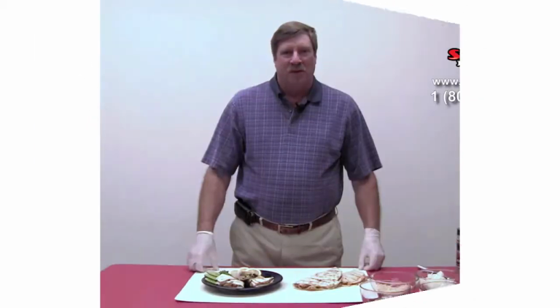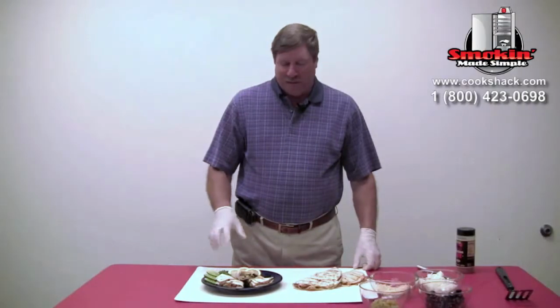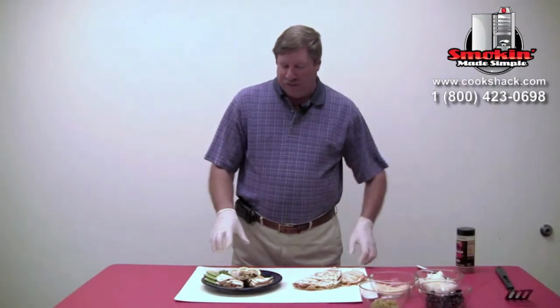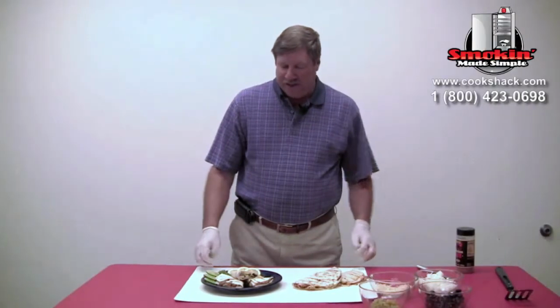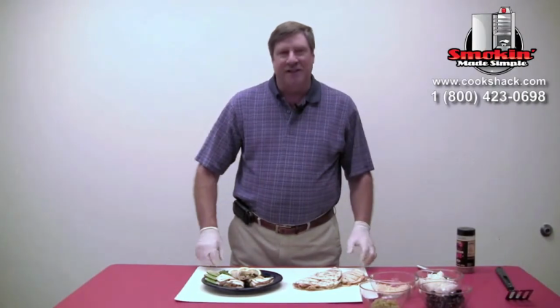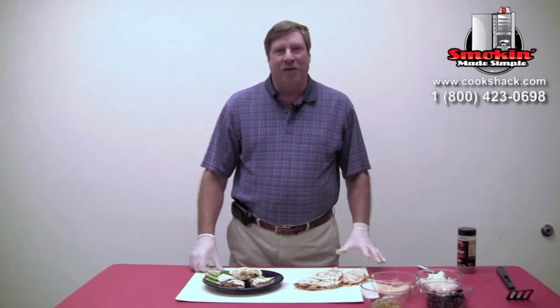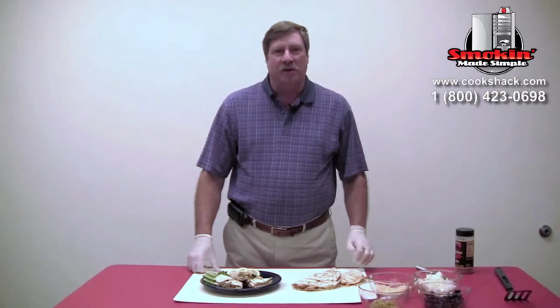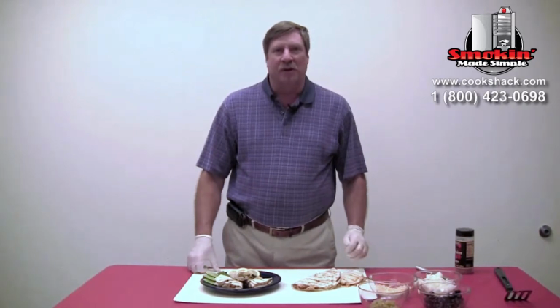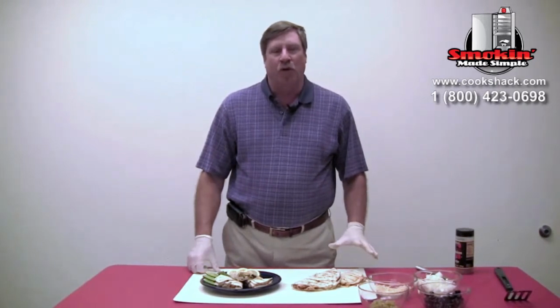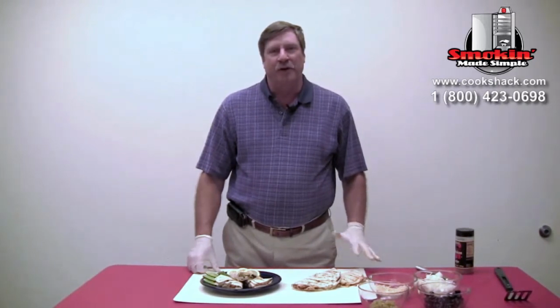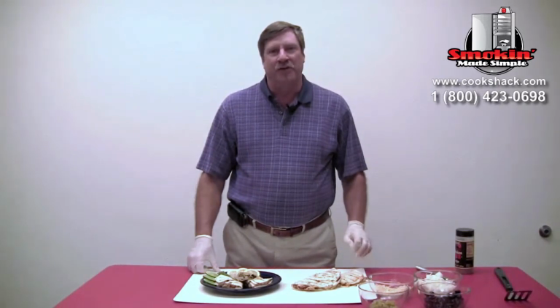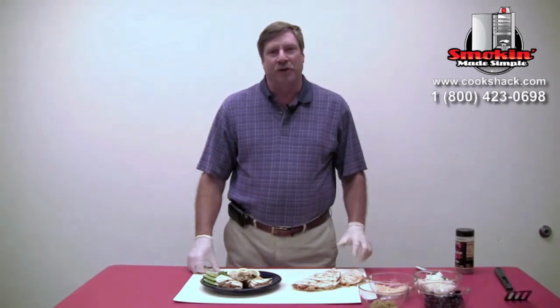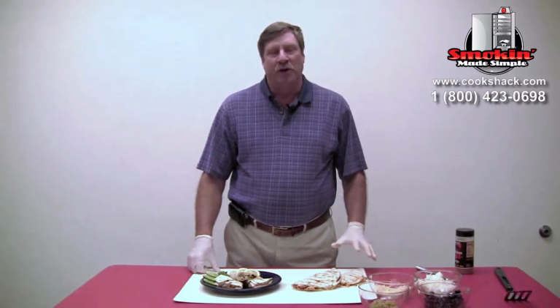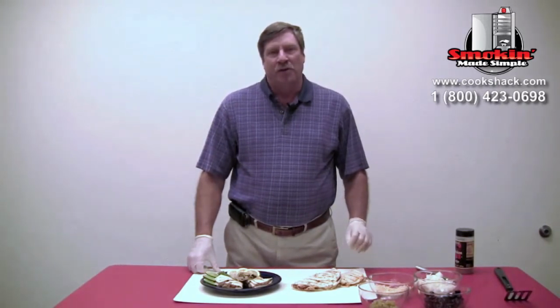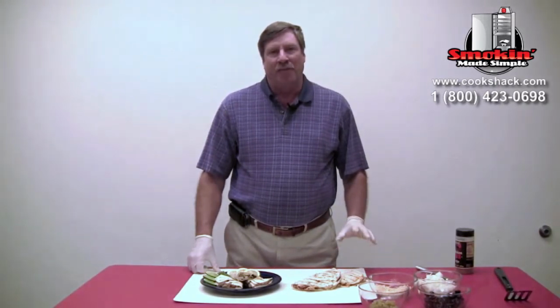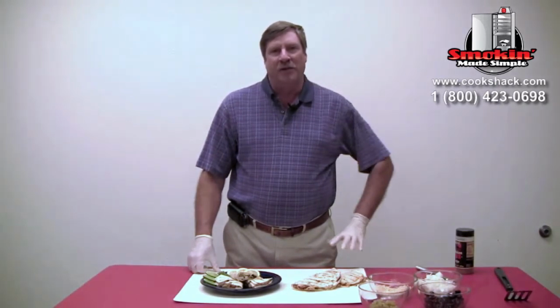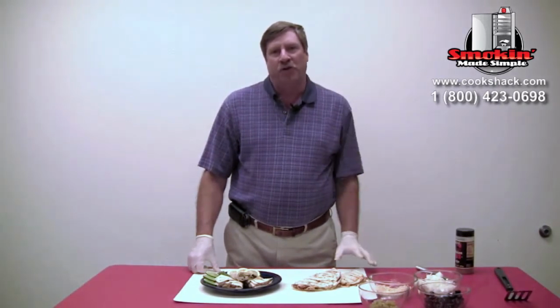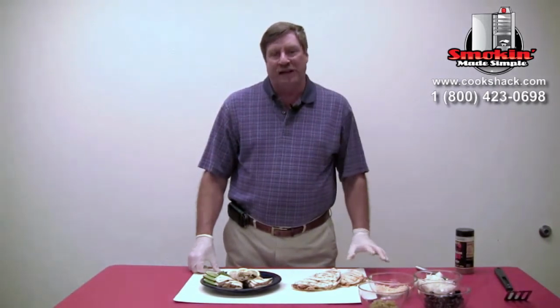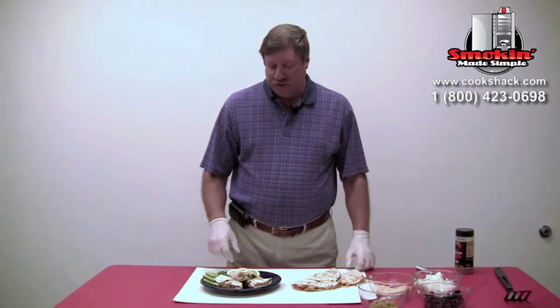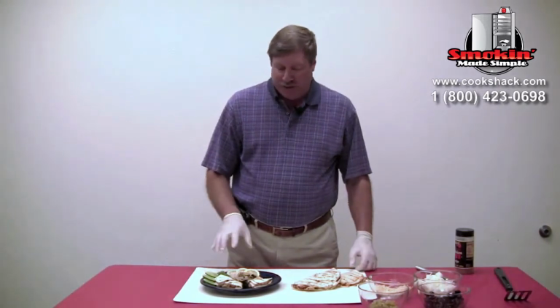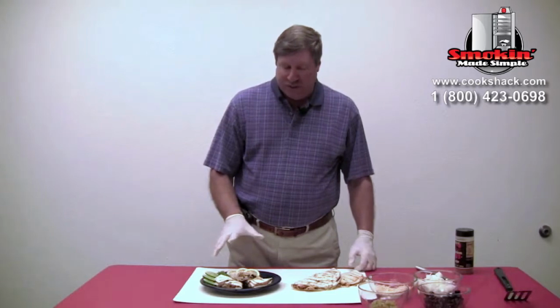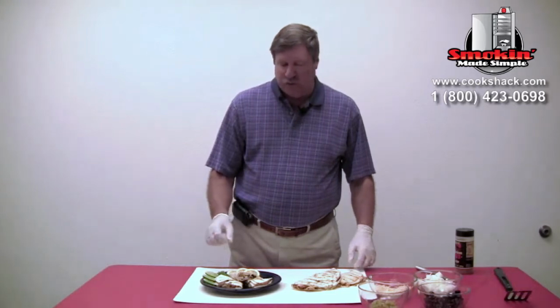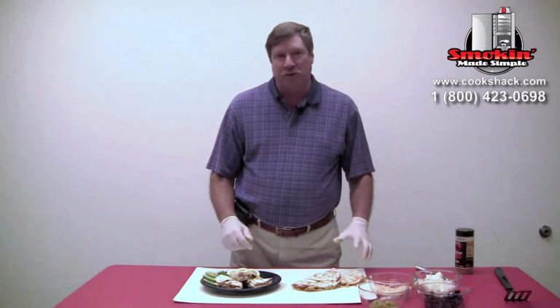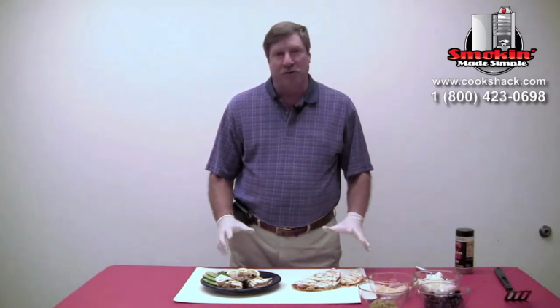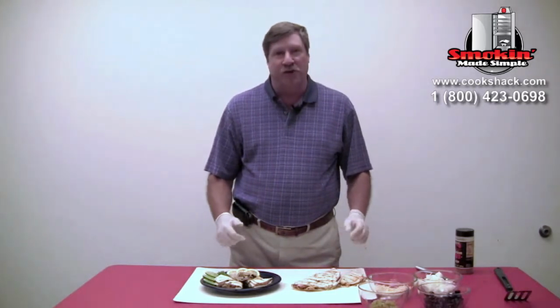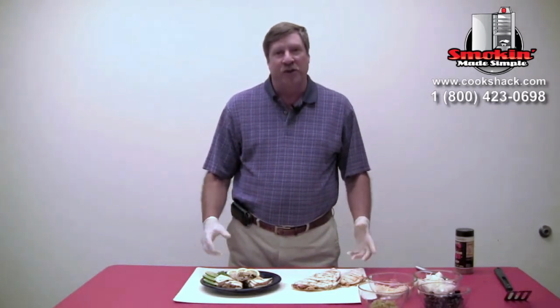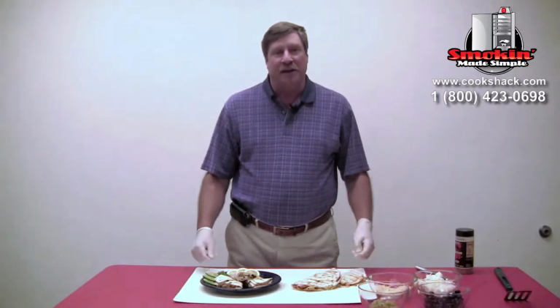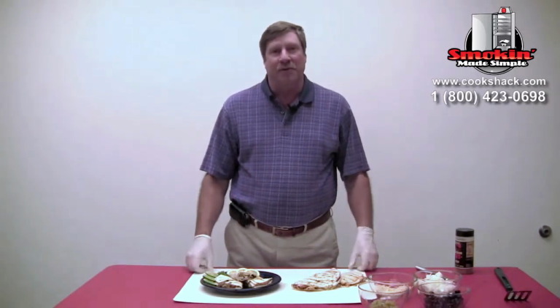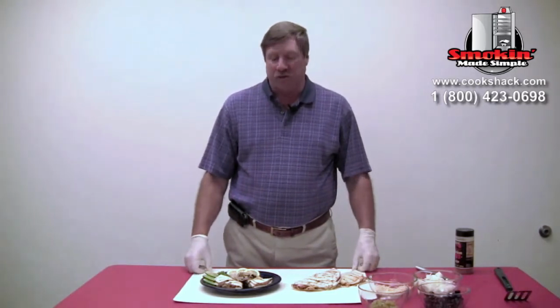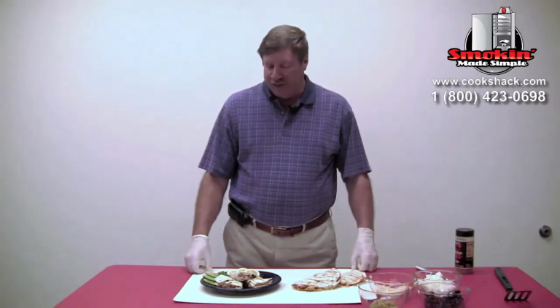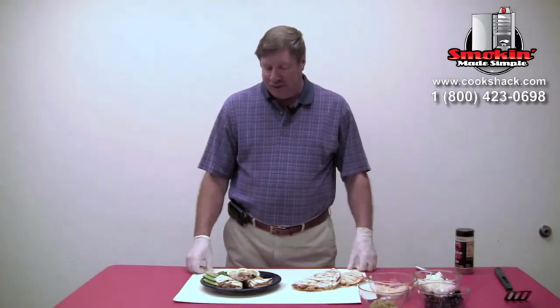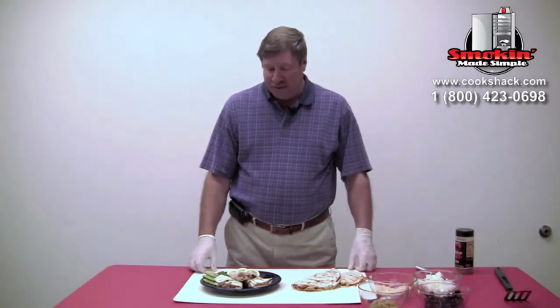We have our finished quesadillas now. We cooked them at 400 degrees on the grill — about 4 minutes per side — just to give us some nice grill marks, melt the cheese, and heat up everything inside the quesadilla.